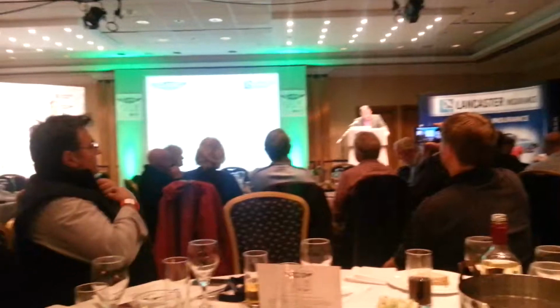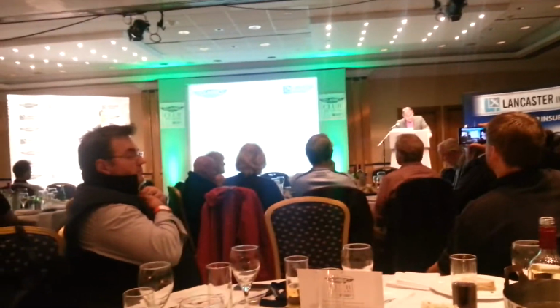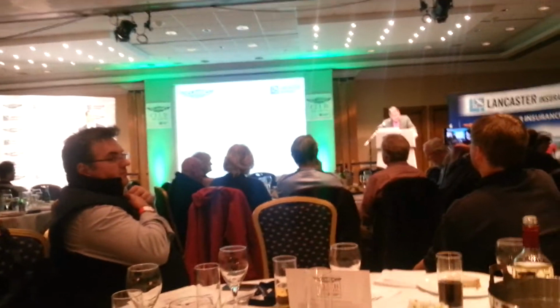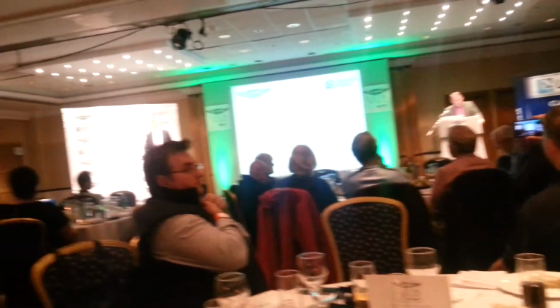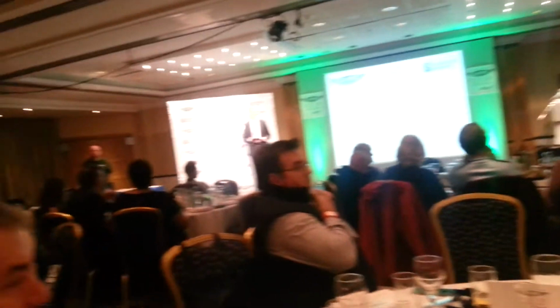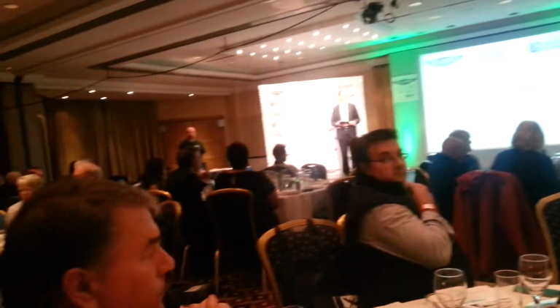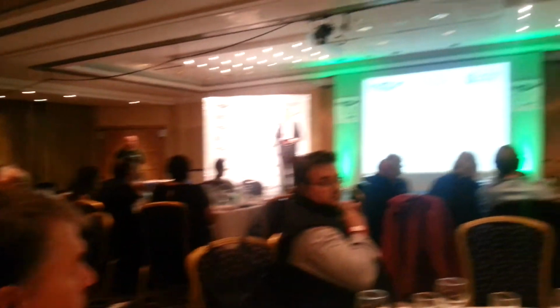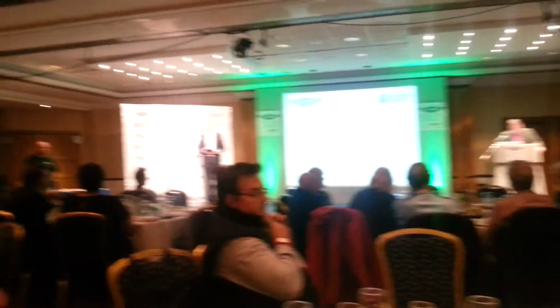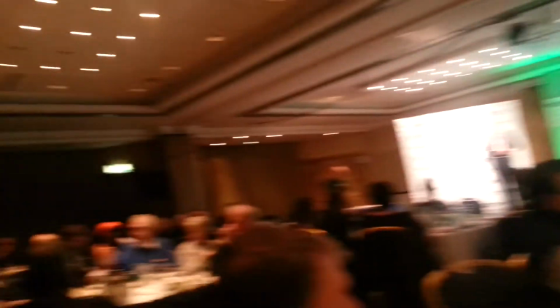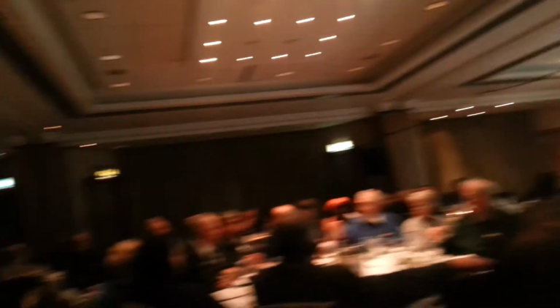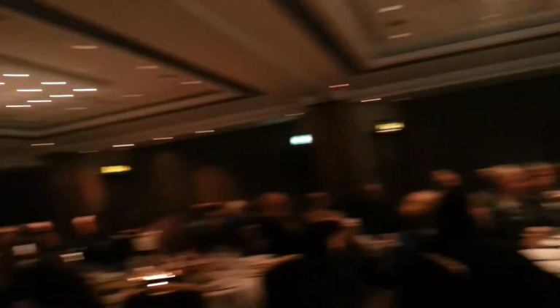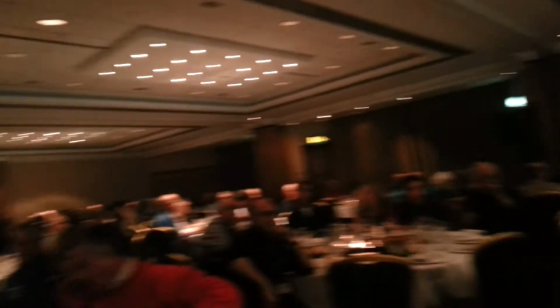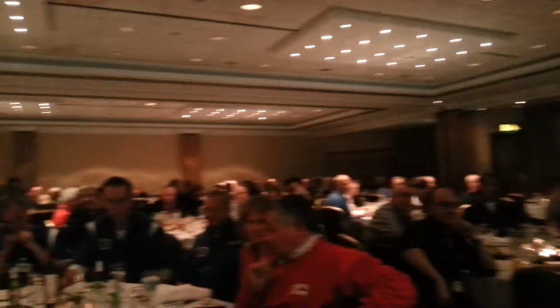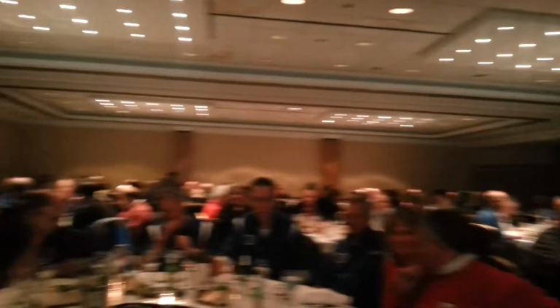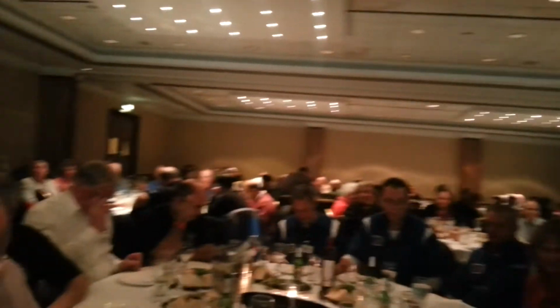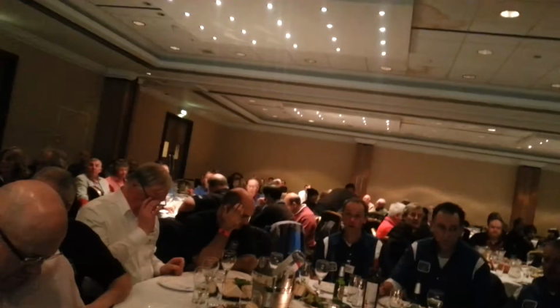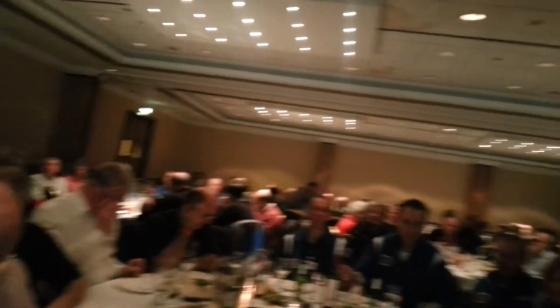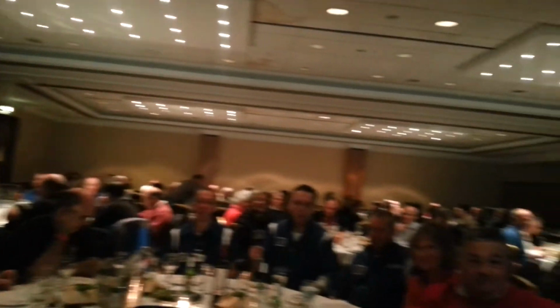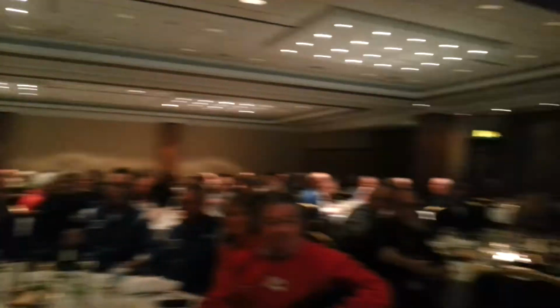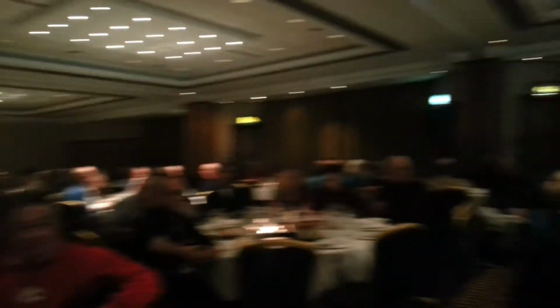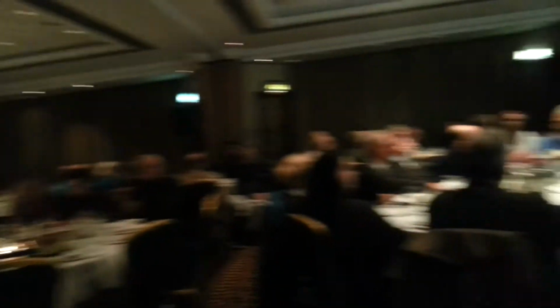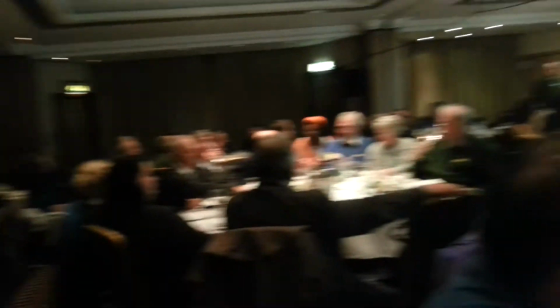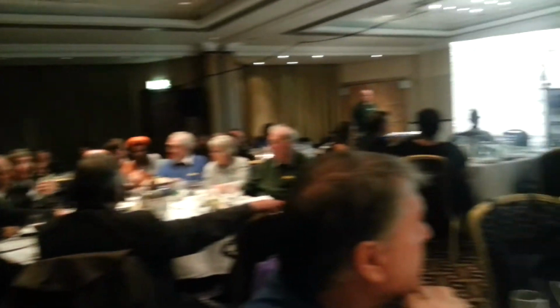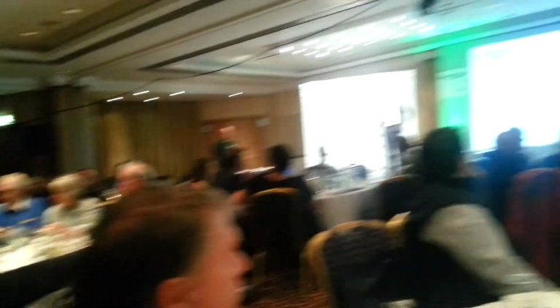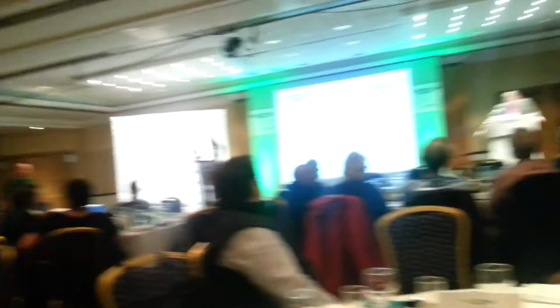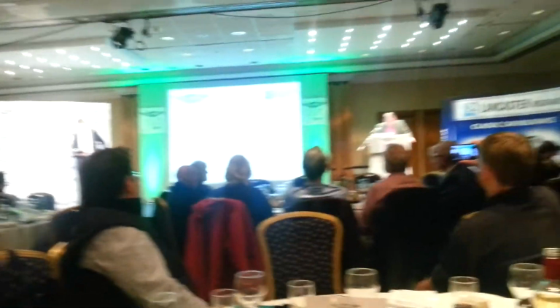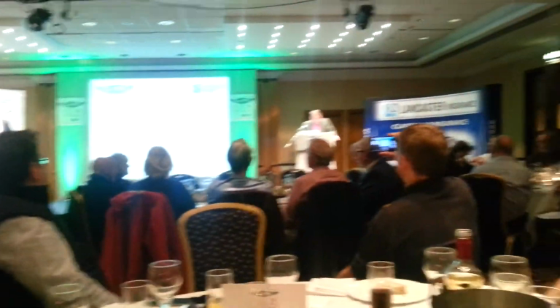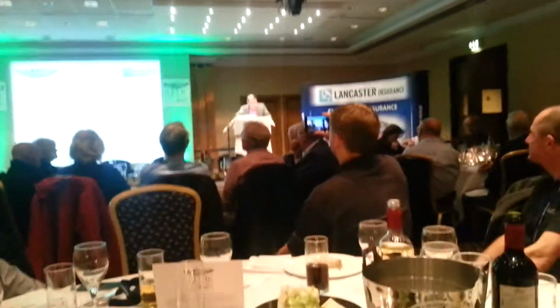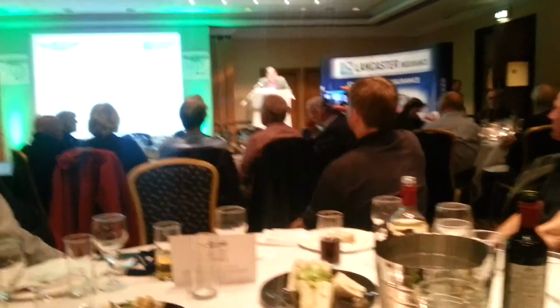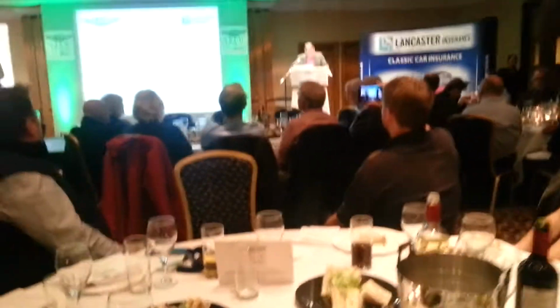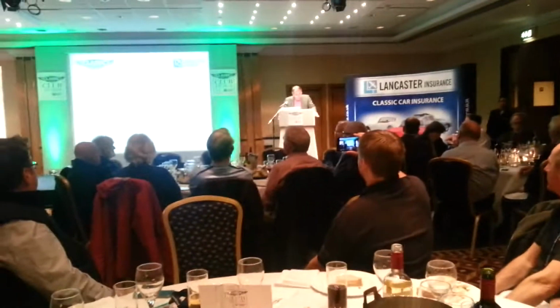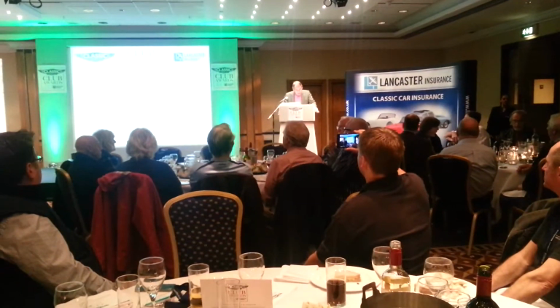When judging the magazine categories, we take into account the size of the club — some with thousands of members, others with barely a few hundred.